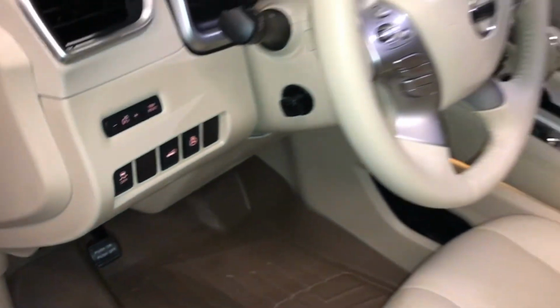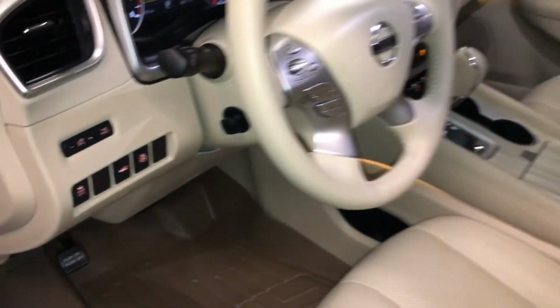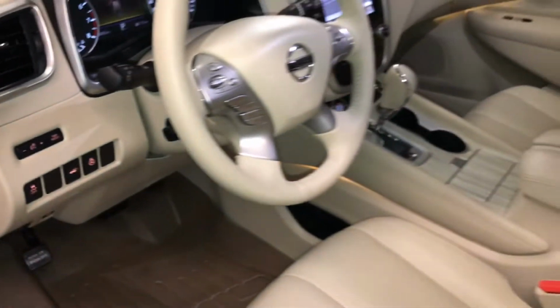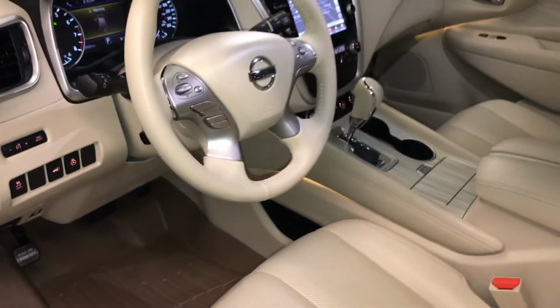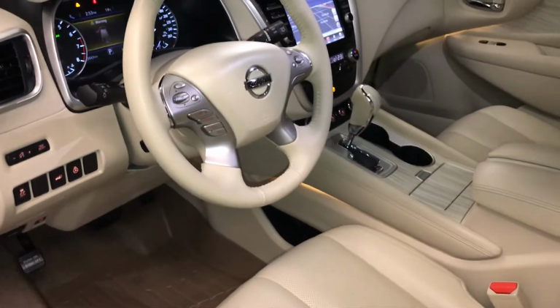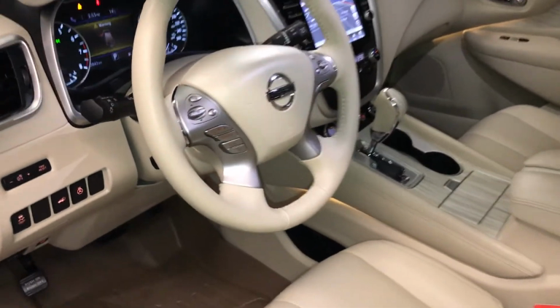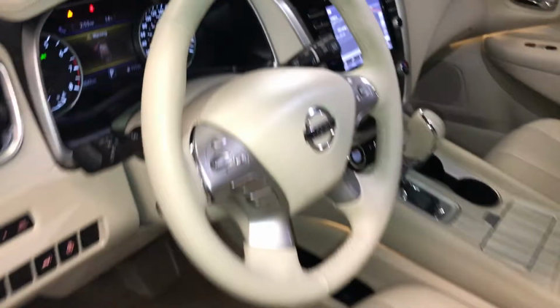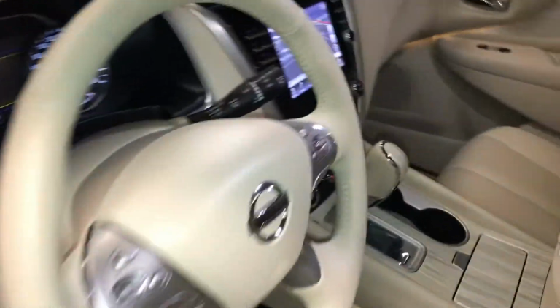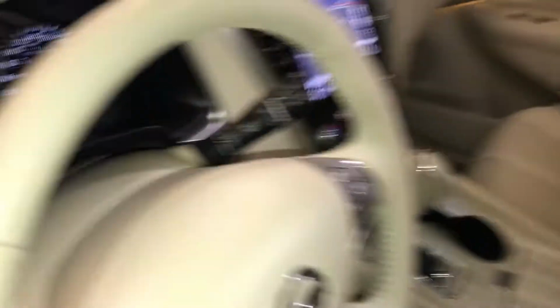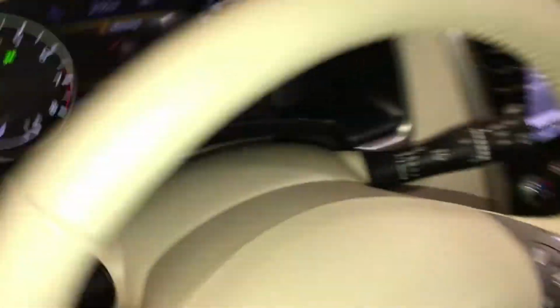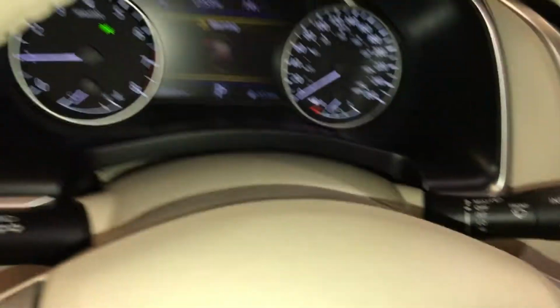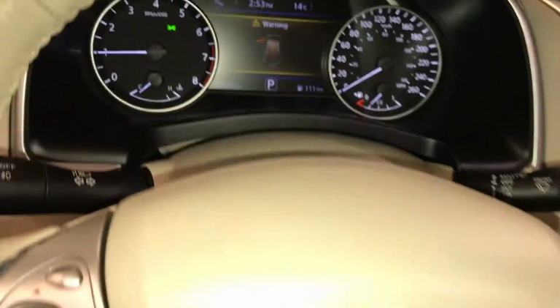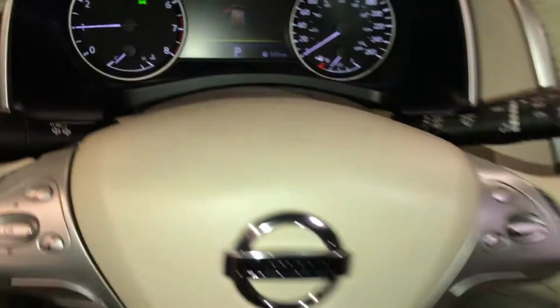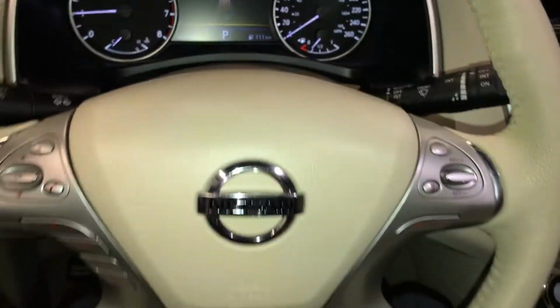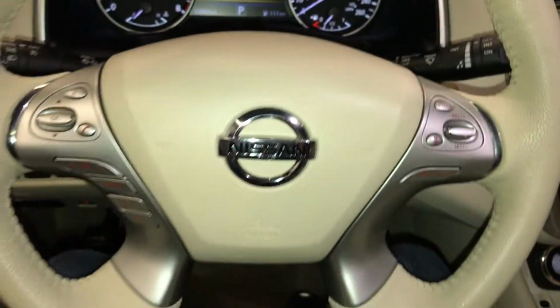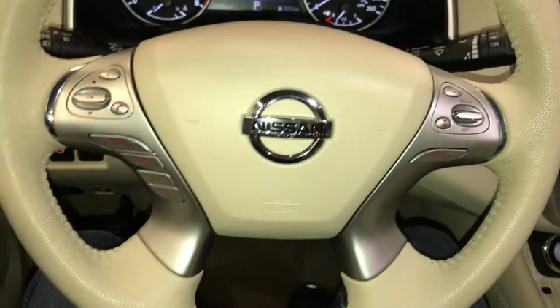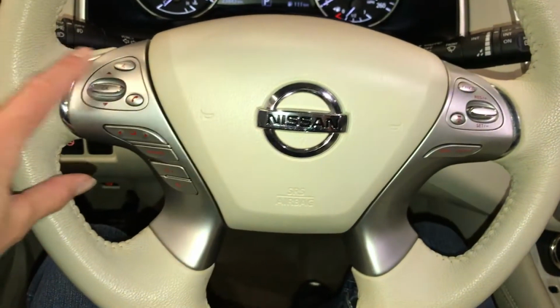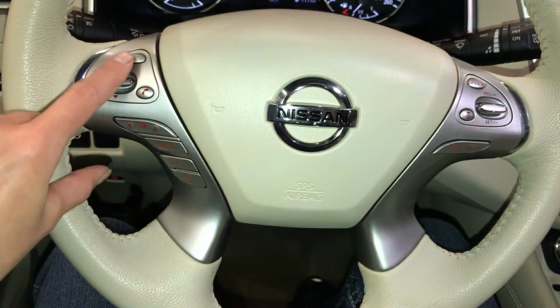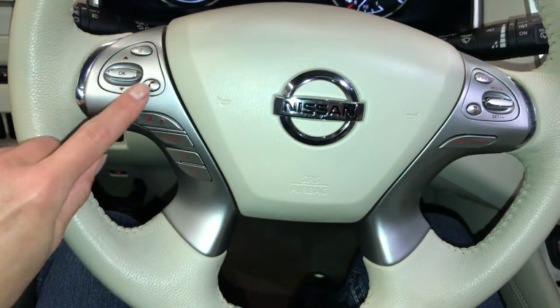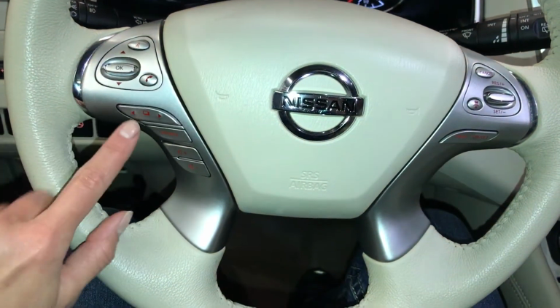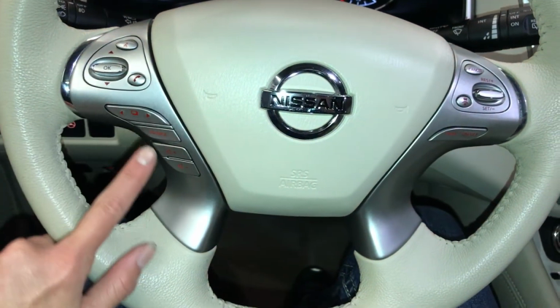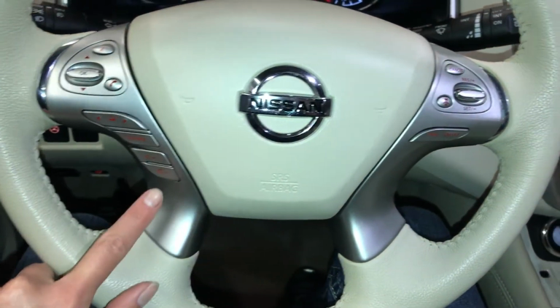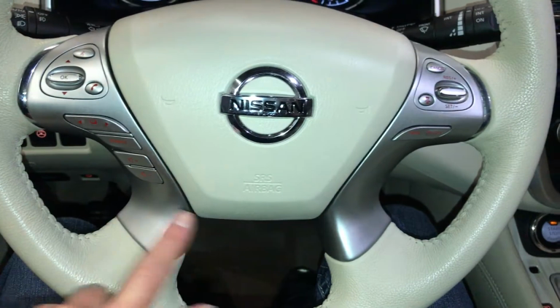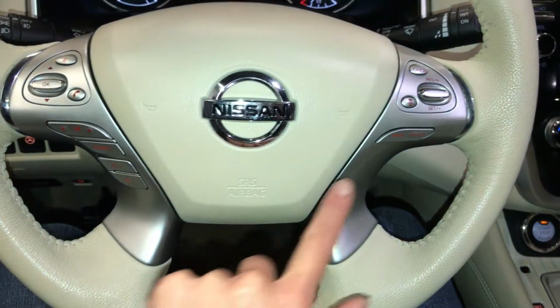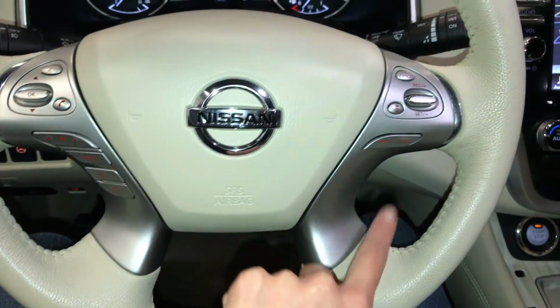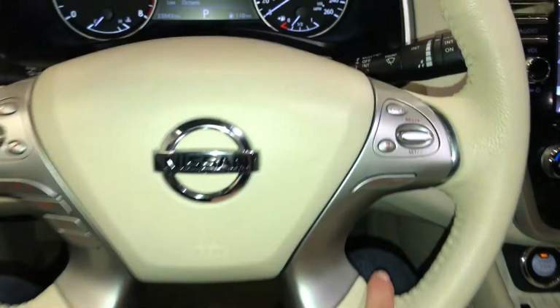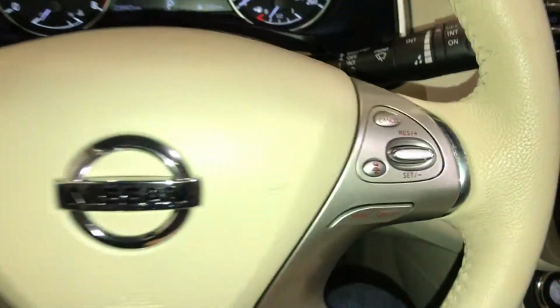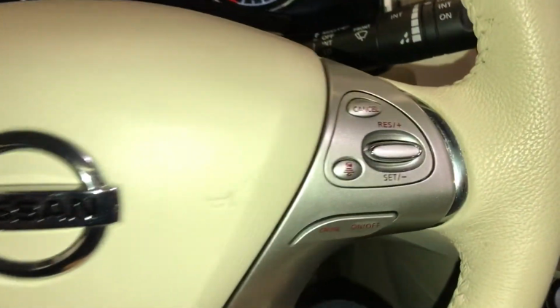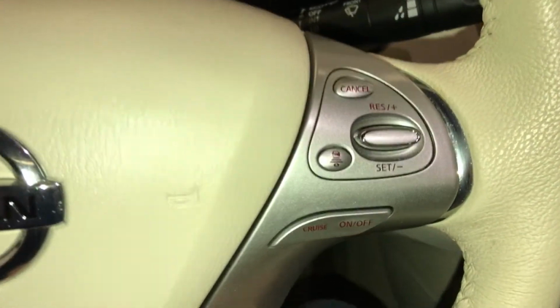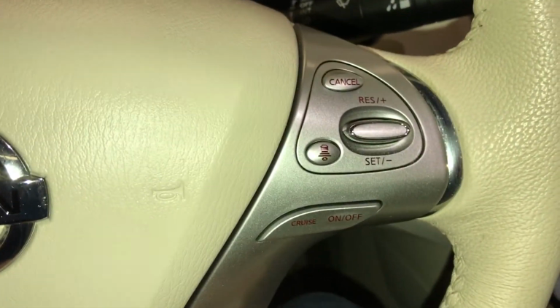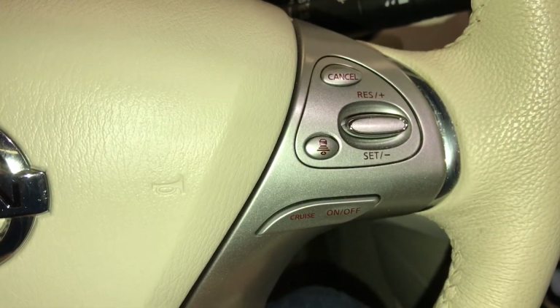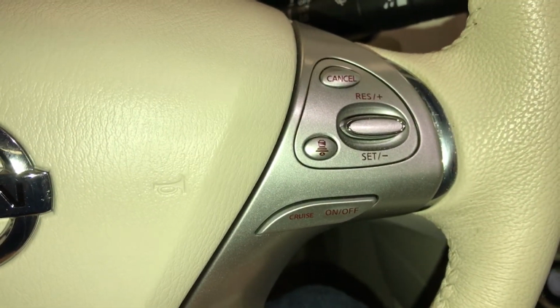Powered tilt and telescopic steering wheel, fully leather wrapped, with hands-free communication, audio controls, and adaptive cruise control.